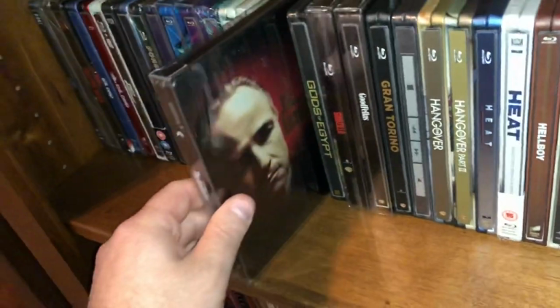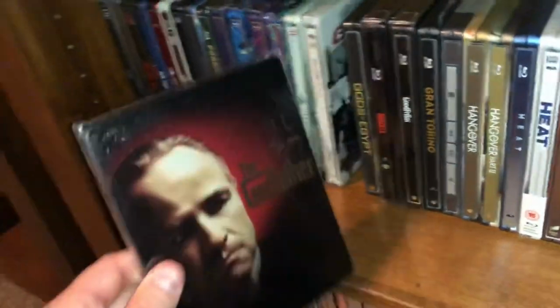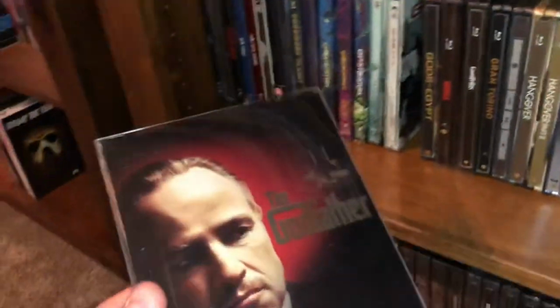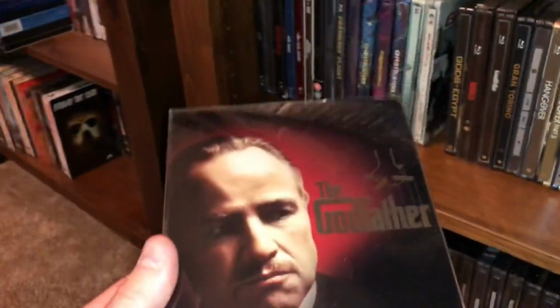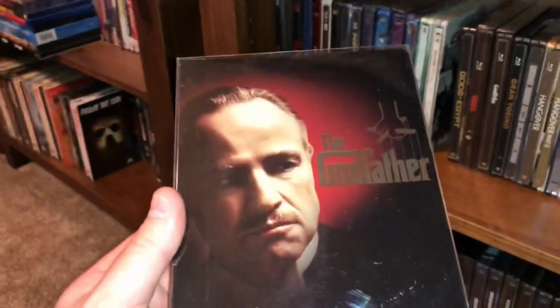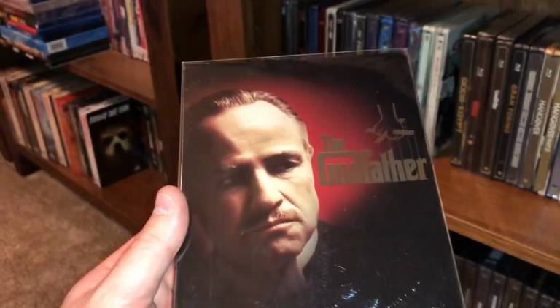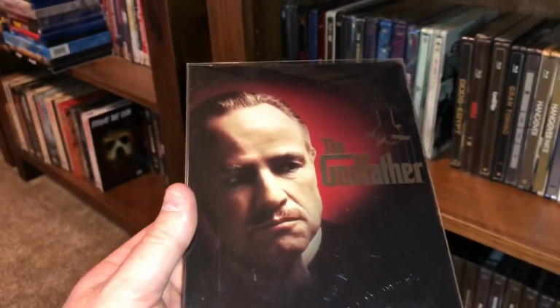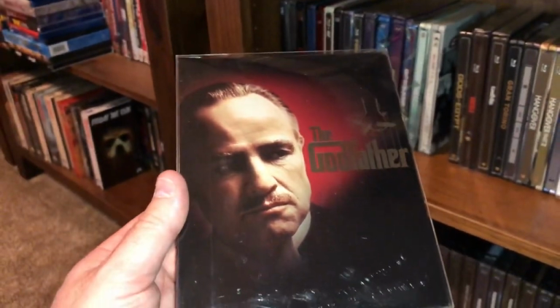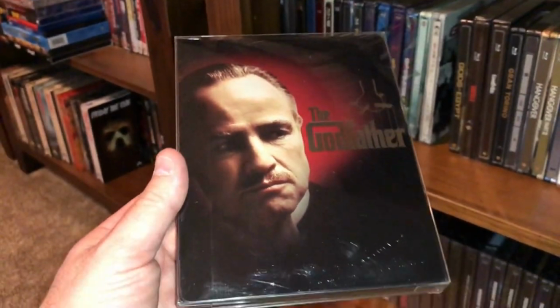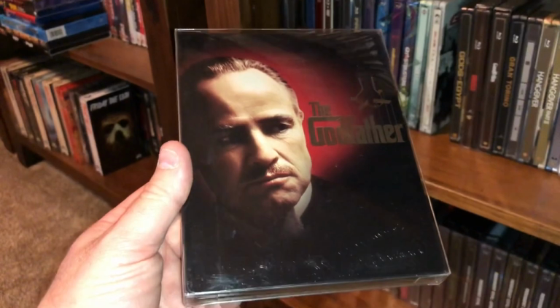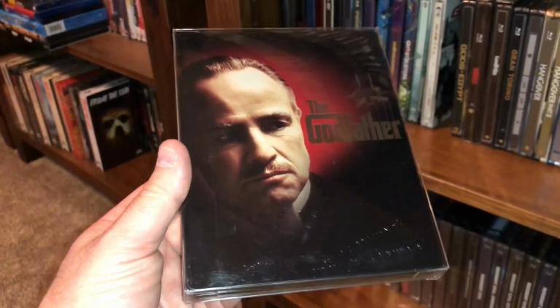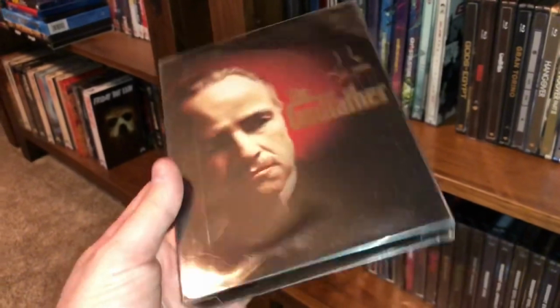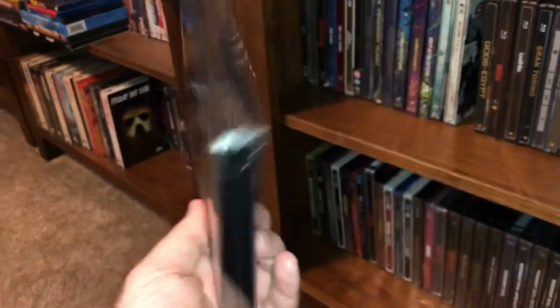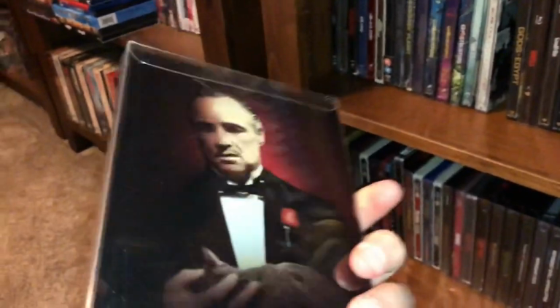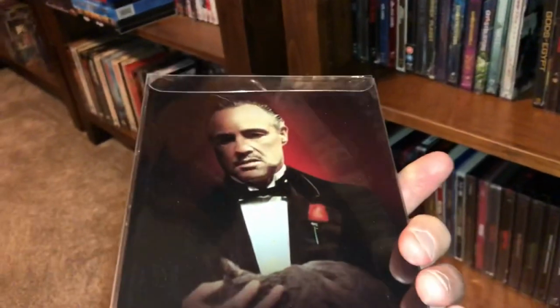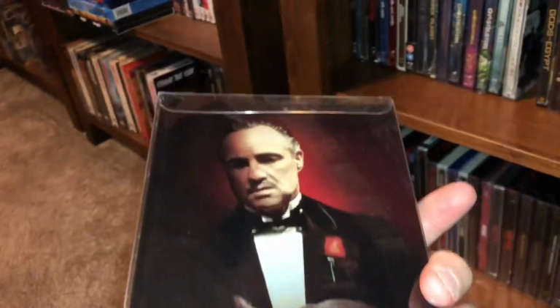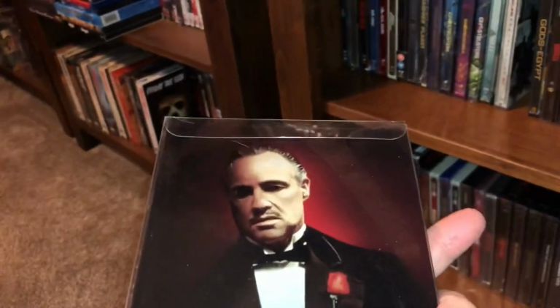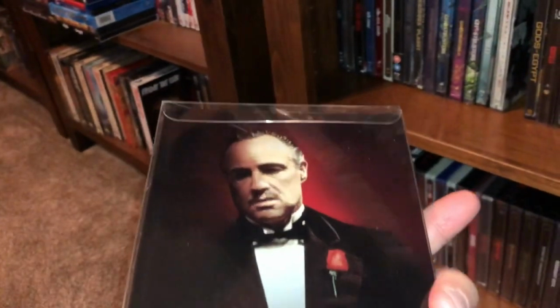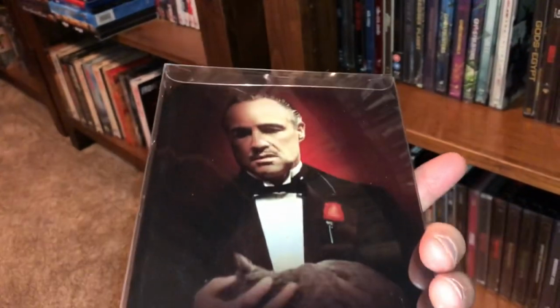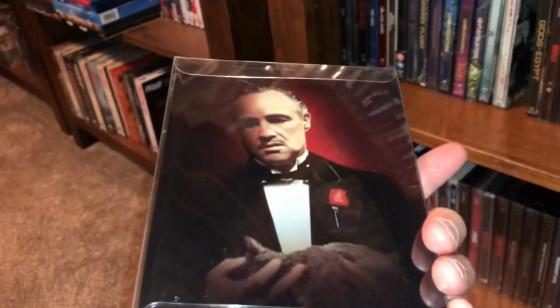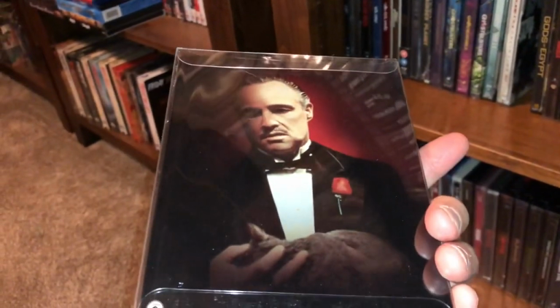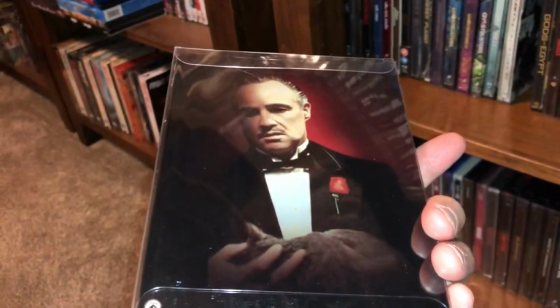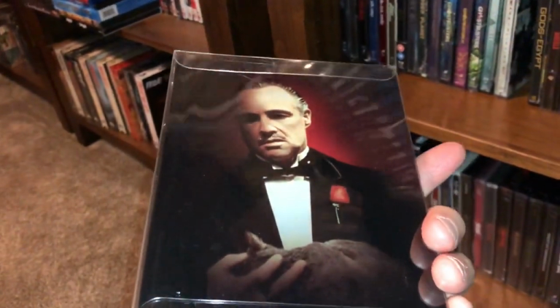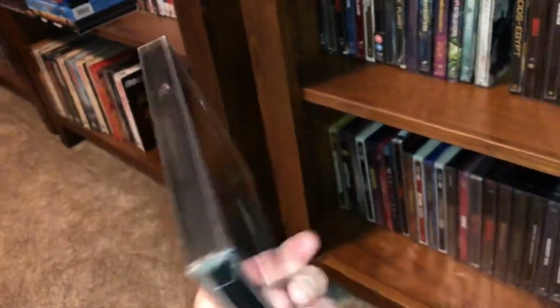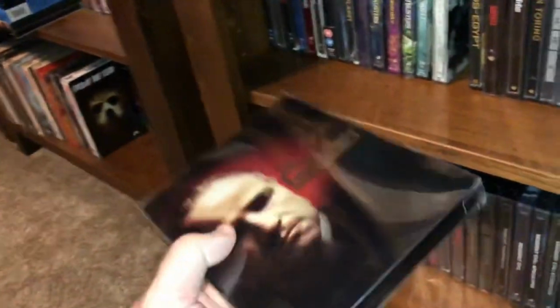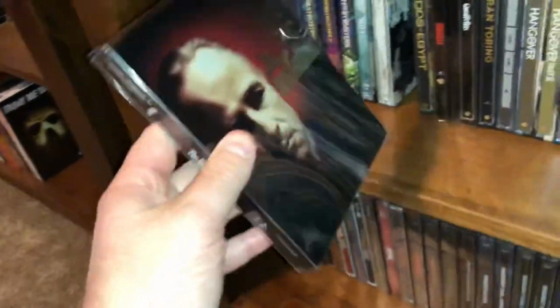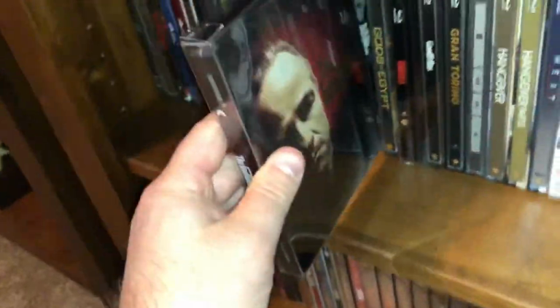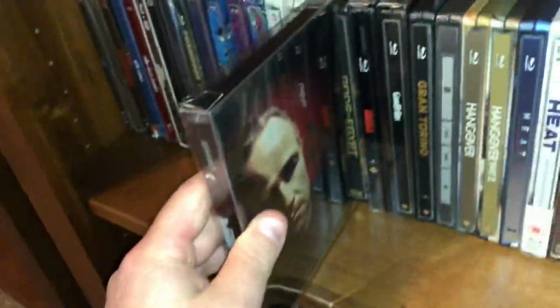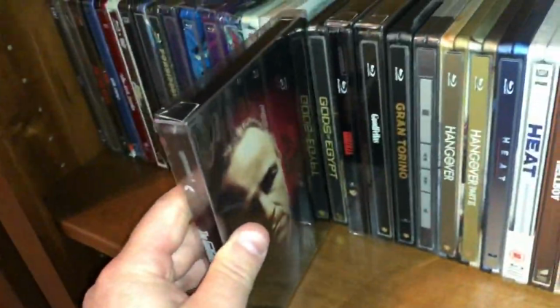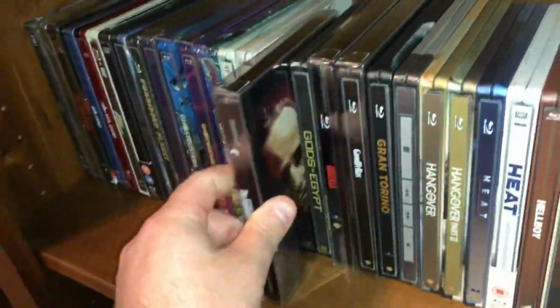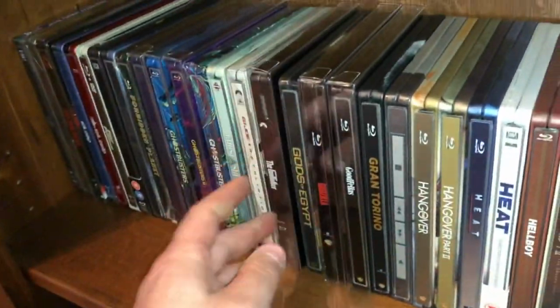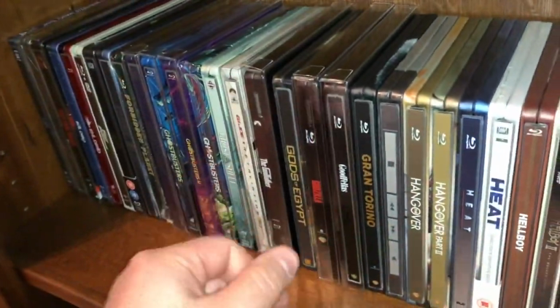Here's a classic — the original Godfather Part One, starring the great Marlon Brando. Had an all-star cast. Love that movie.